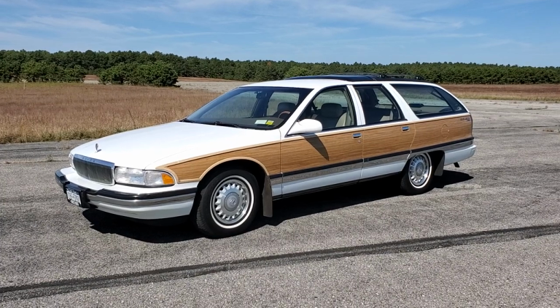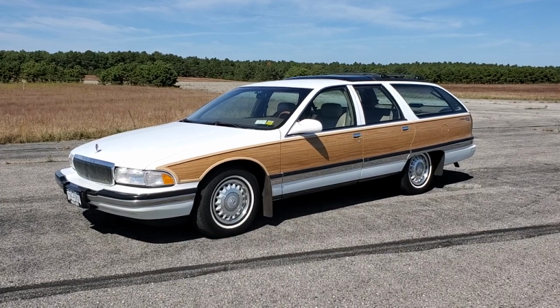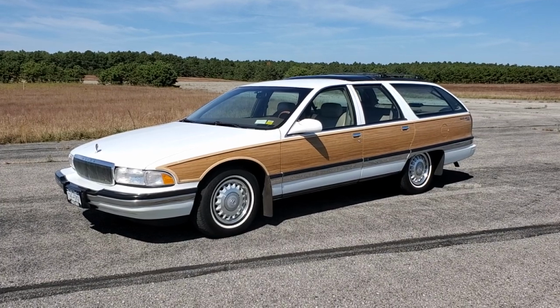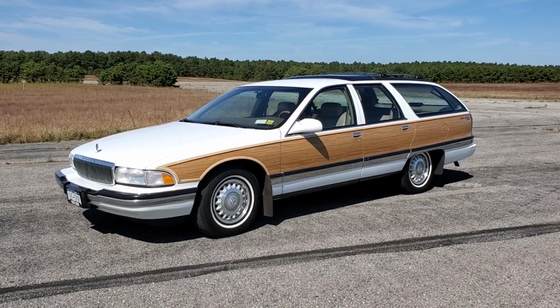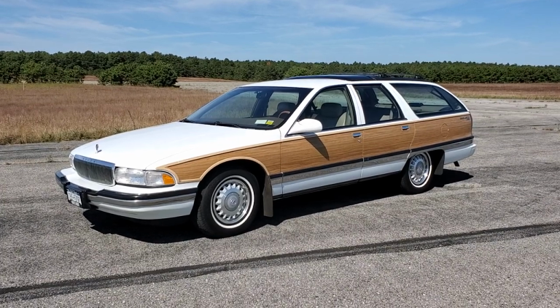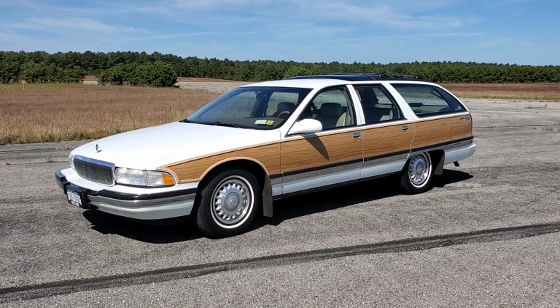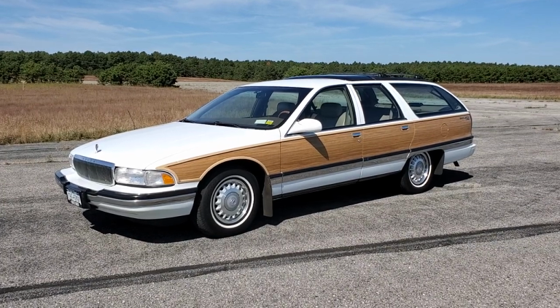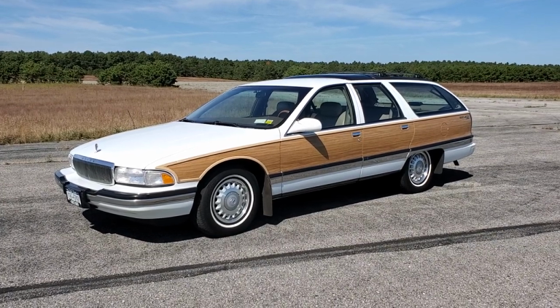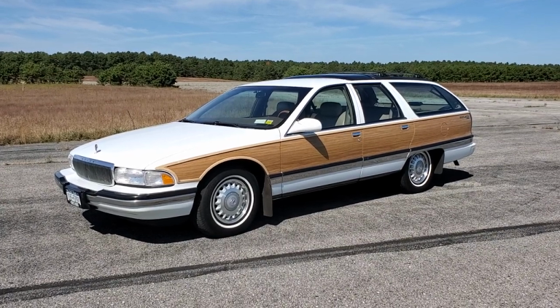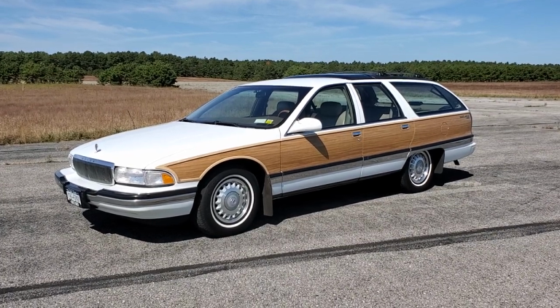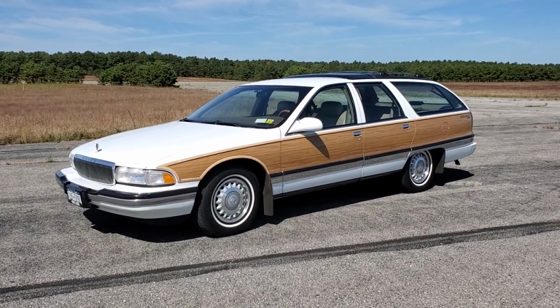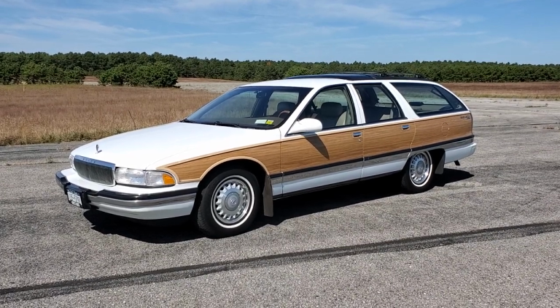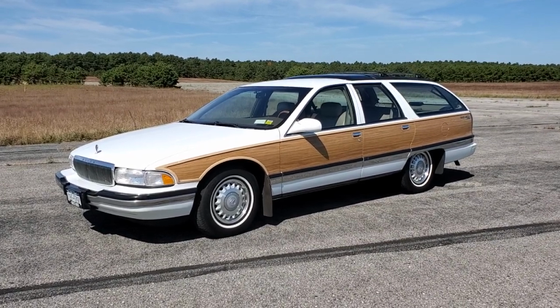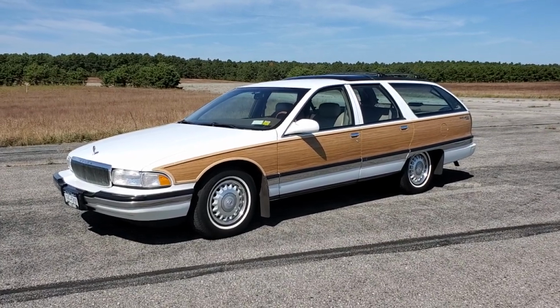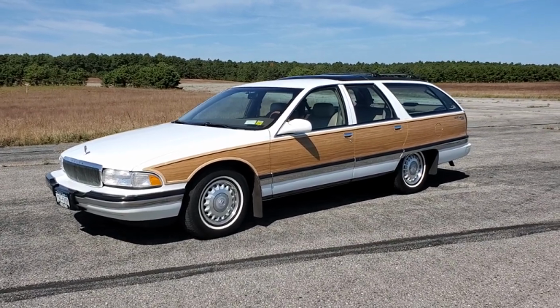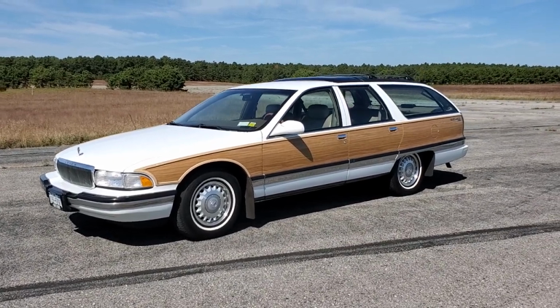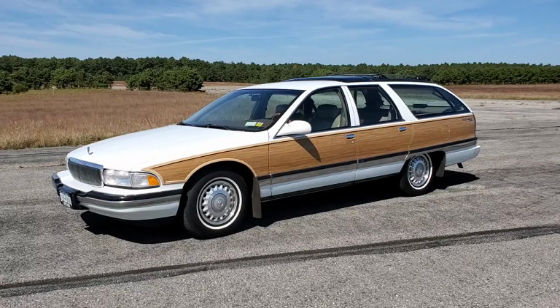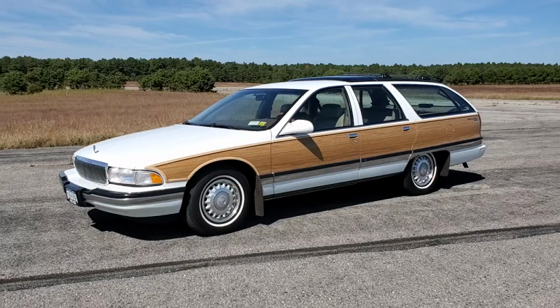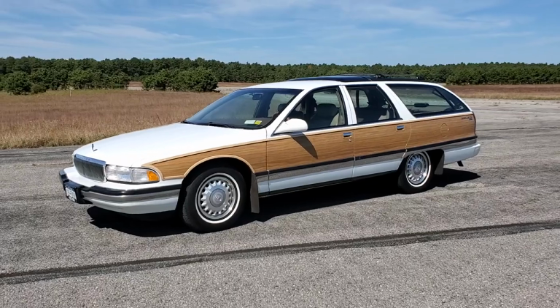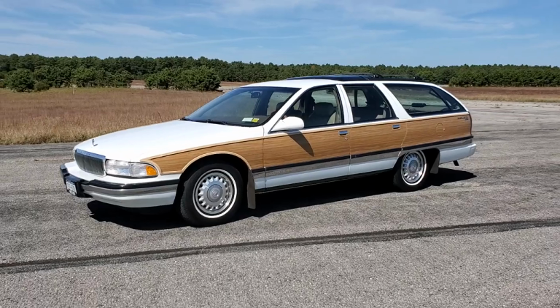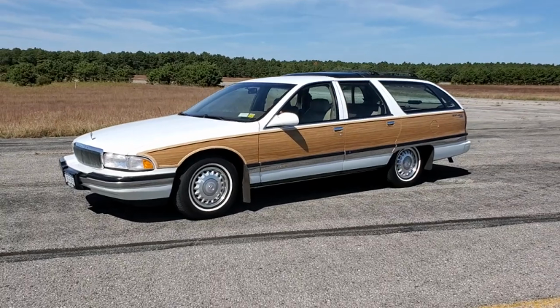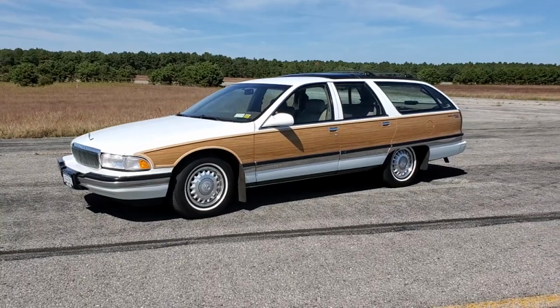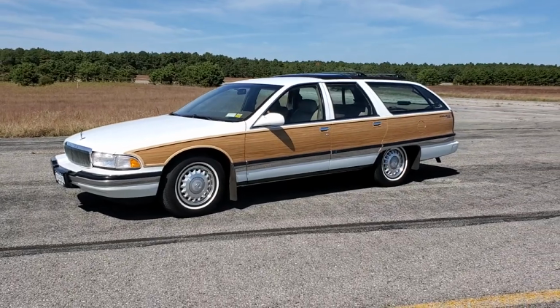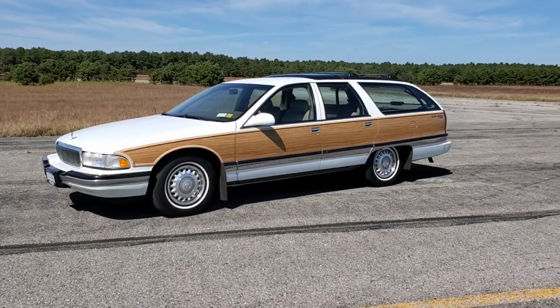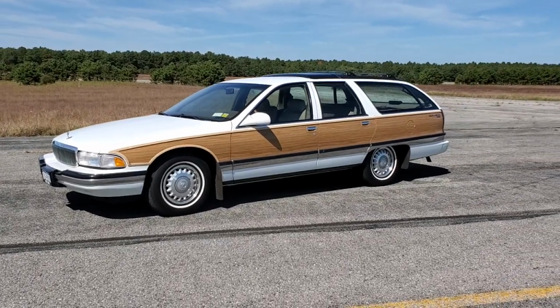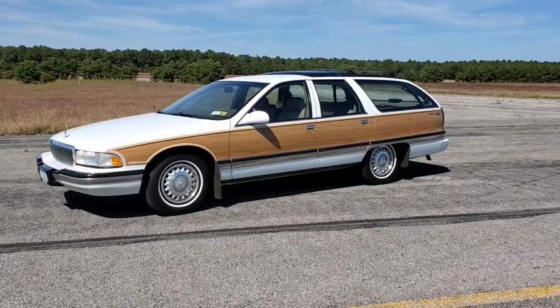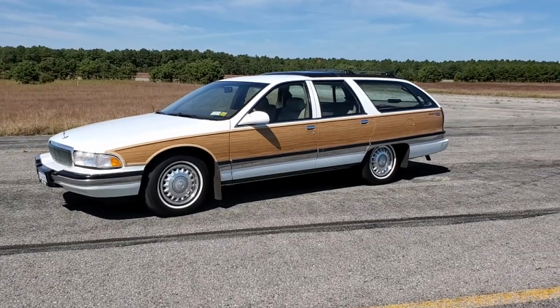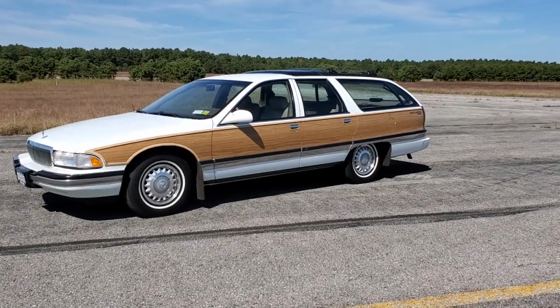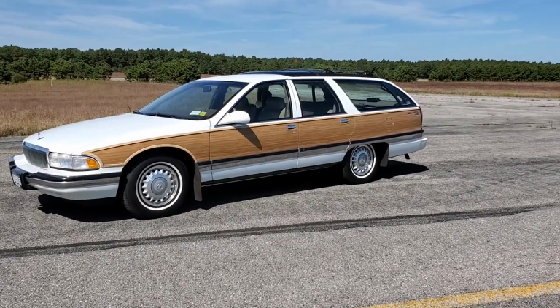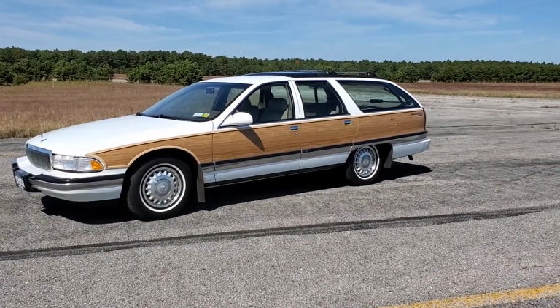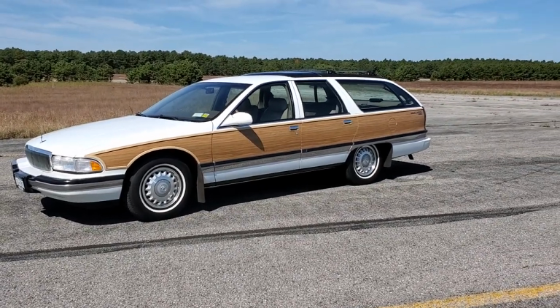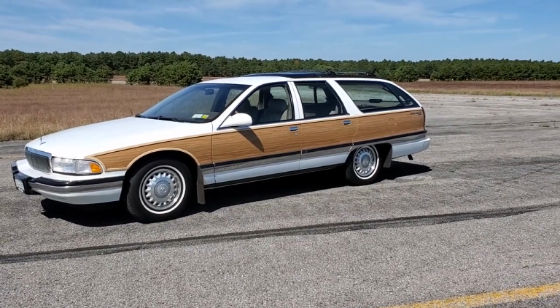Probably one of the last ones off the assembly line. I've got Joe, the owner here, who's going to tell us a little bit about it. How are we doing today, Joe? Very good, thank you. Man, how long have you owned this thing?